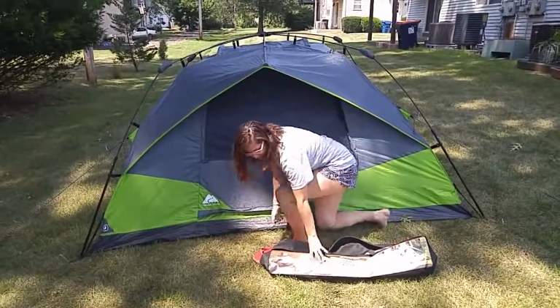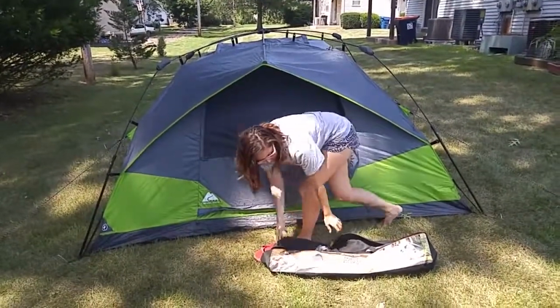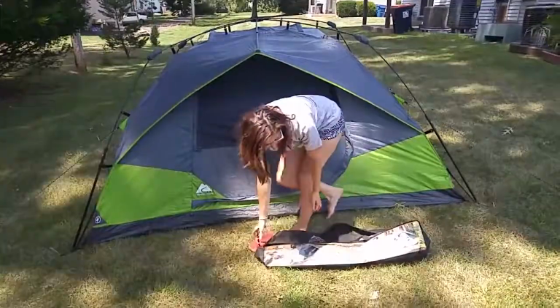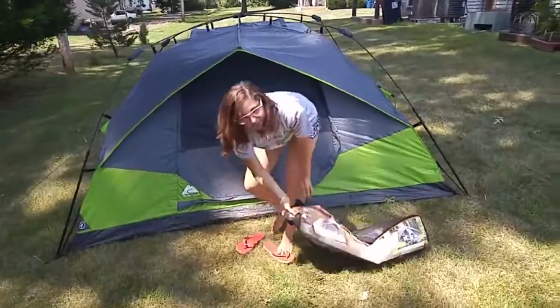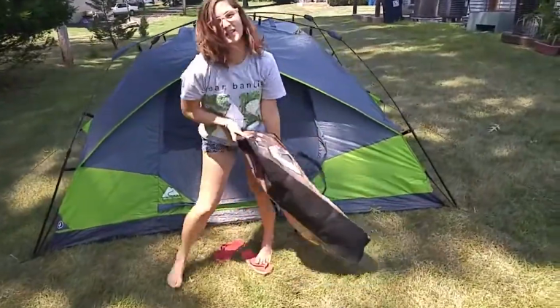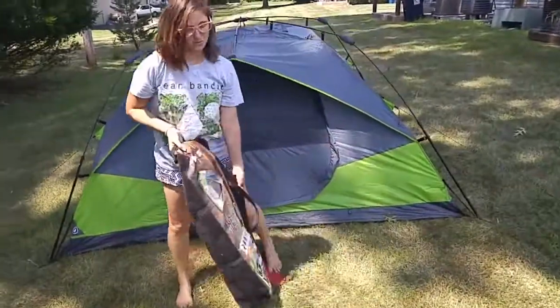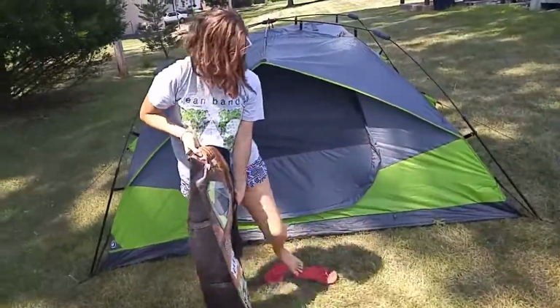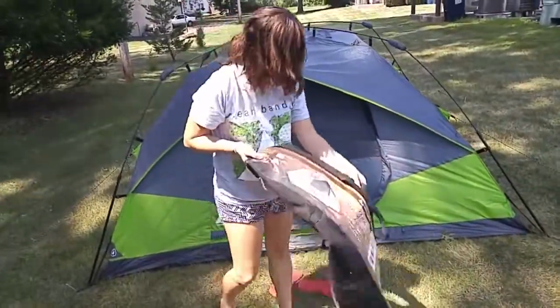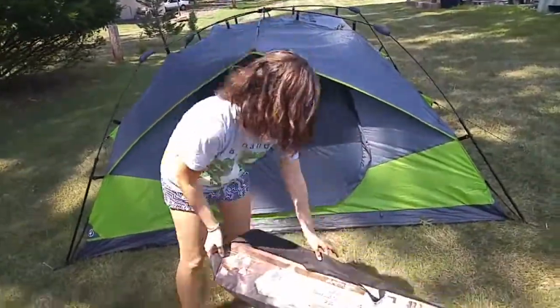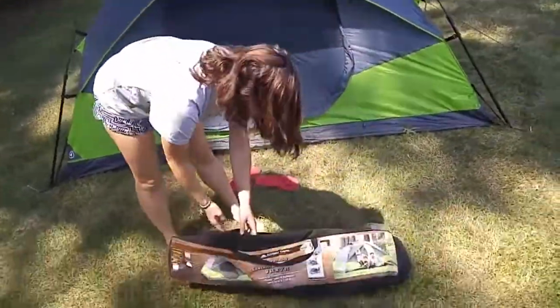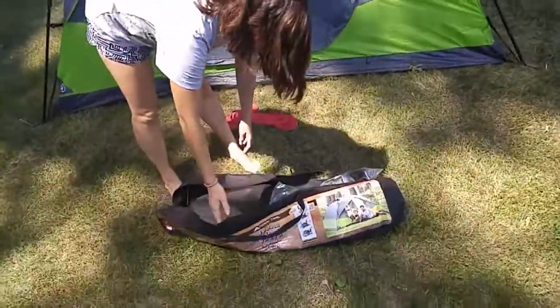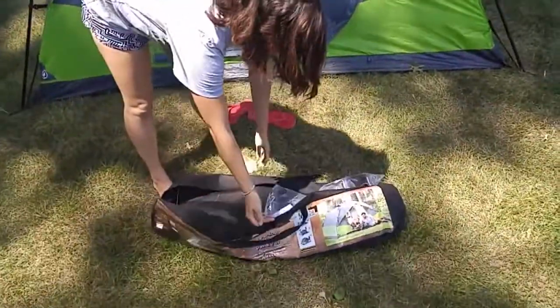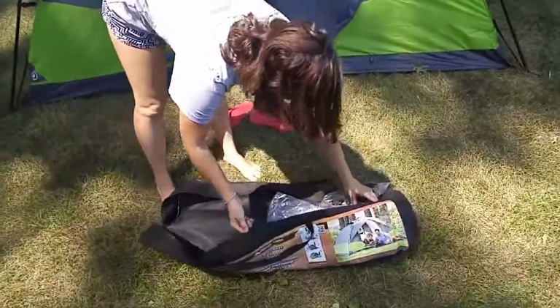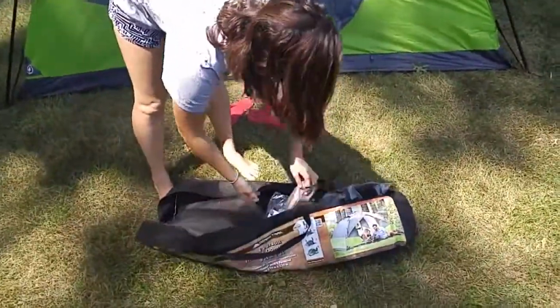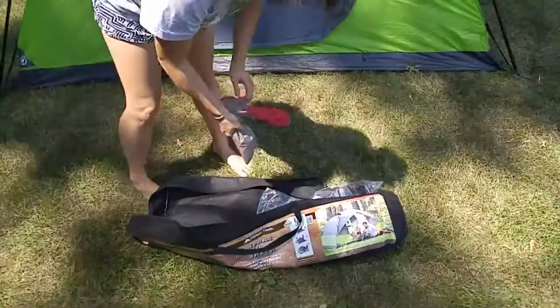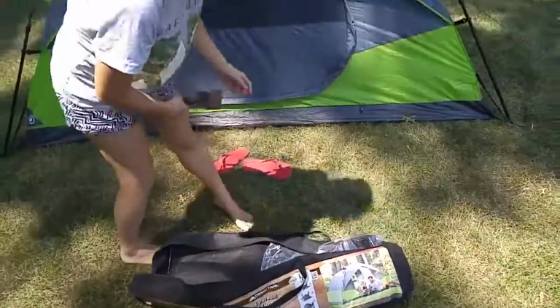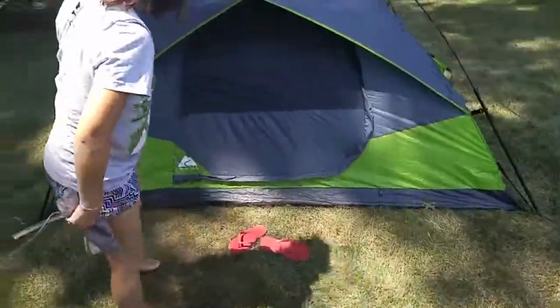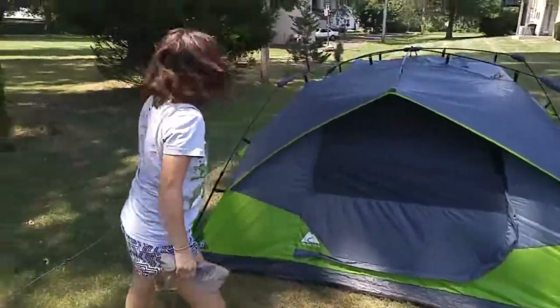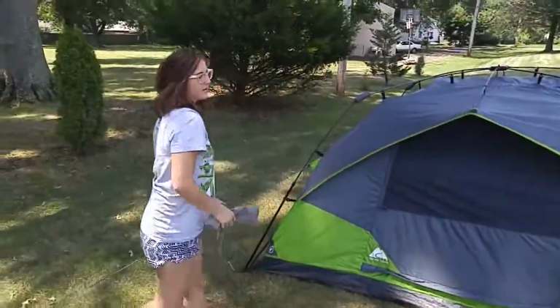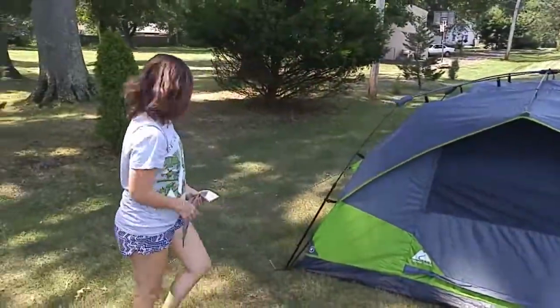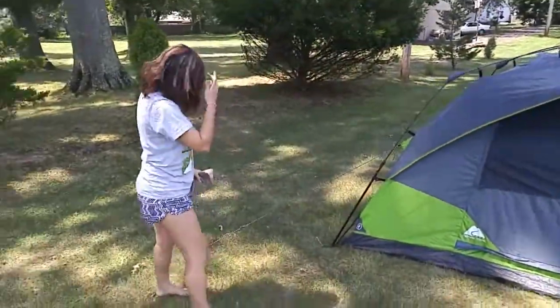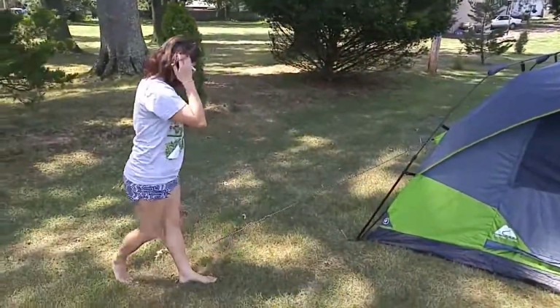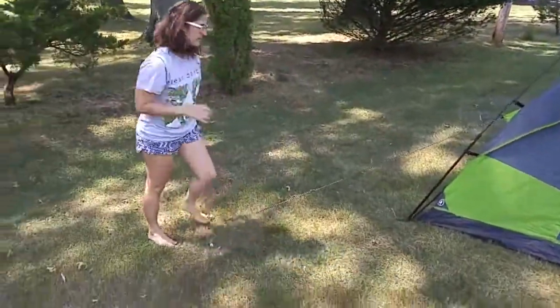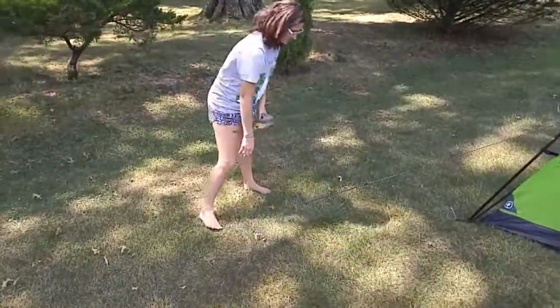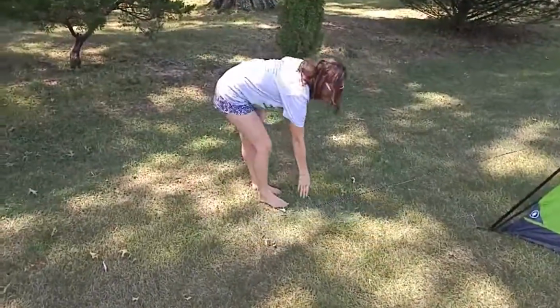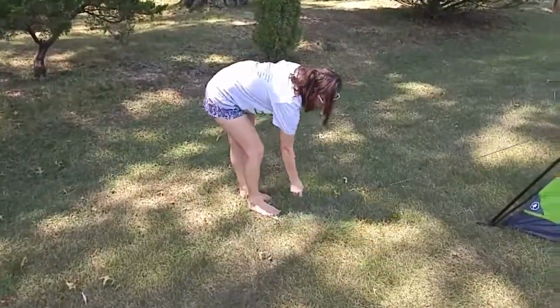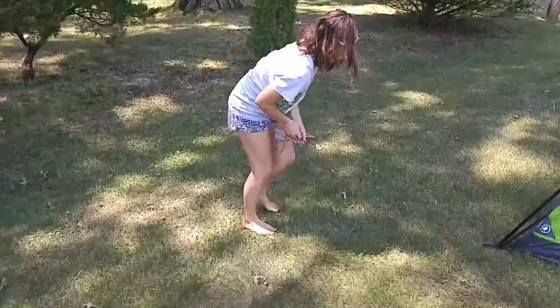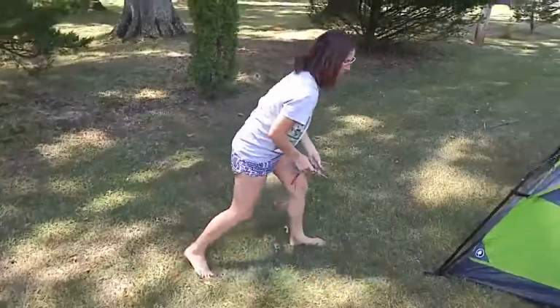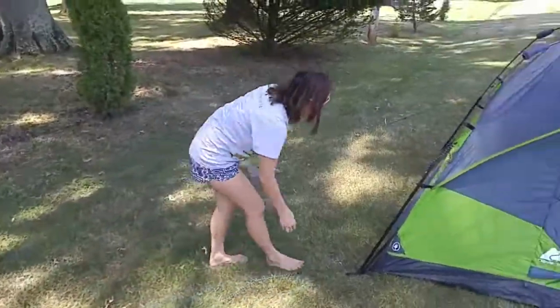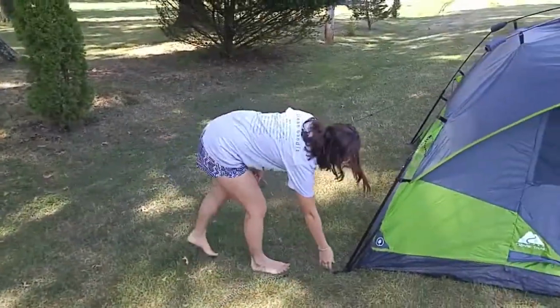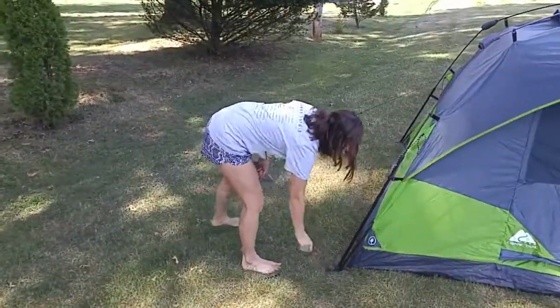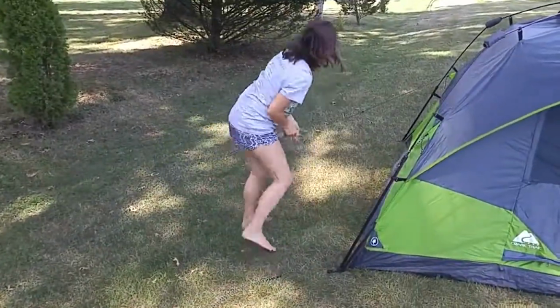It comes in this nifty bag that it'll go back into. So we're first going to take down our stakes. I didn't pound them in, but it's going to be easy to take down. First we're going to take out the stakes from the guidelines and the main corners.